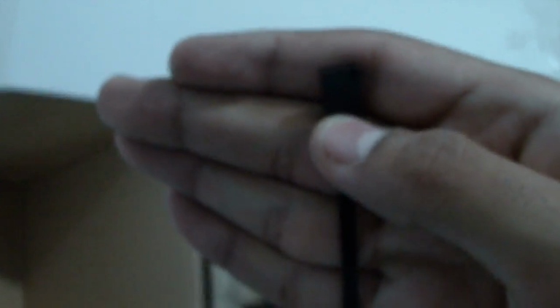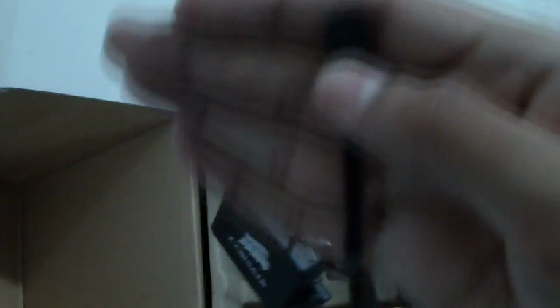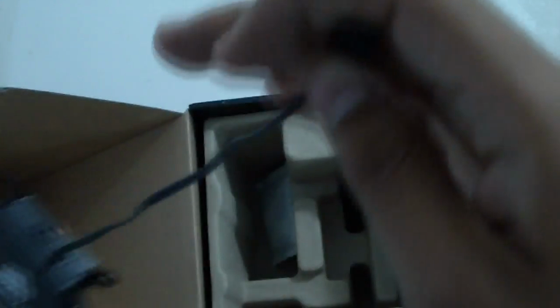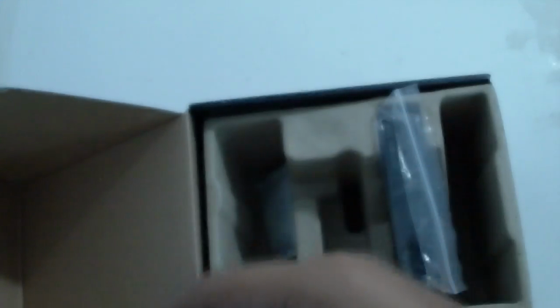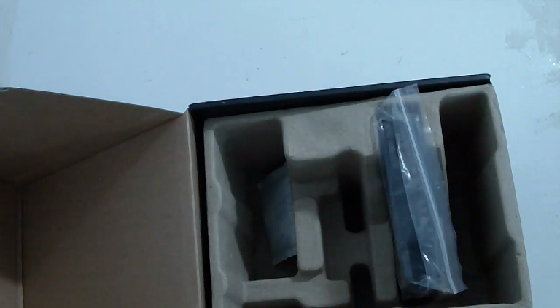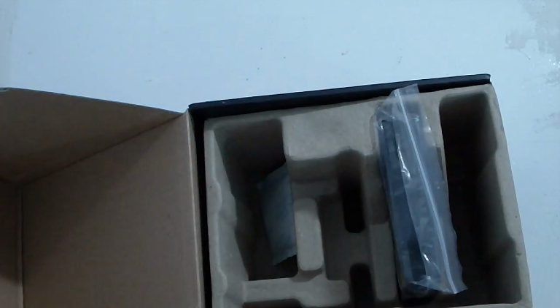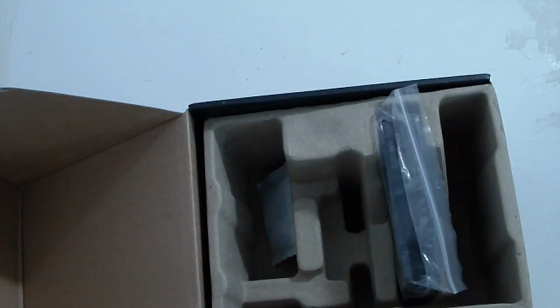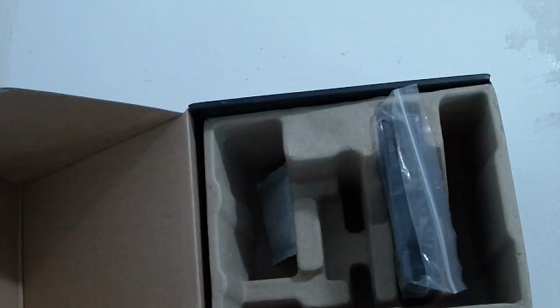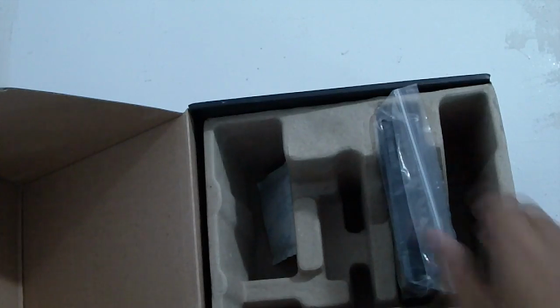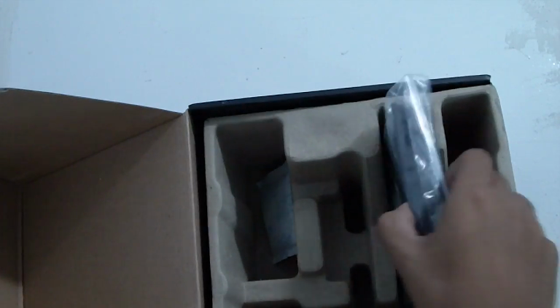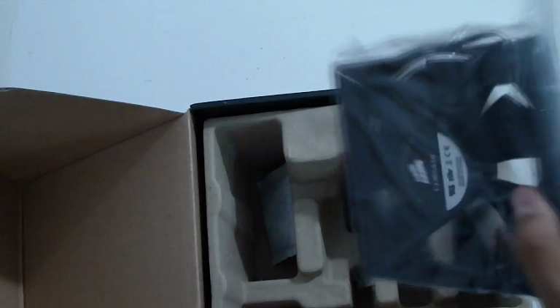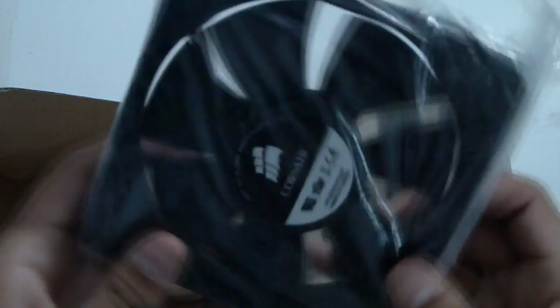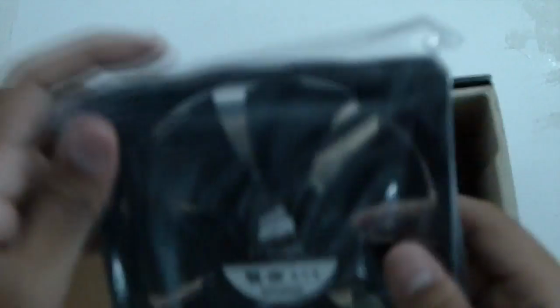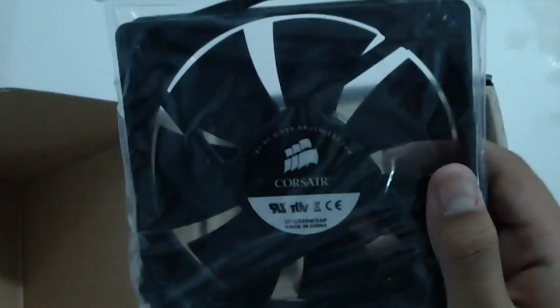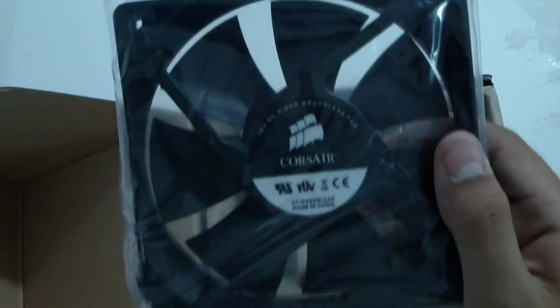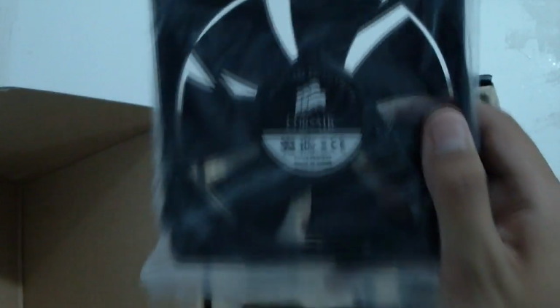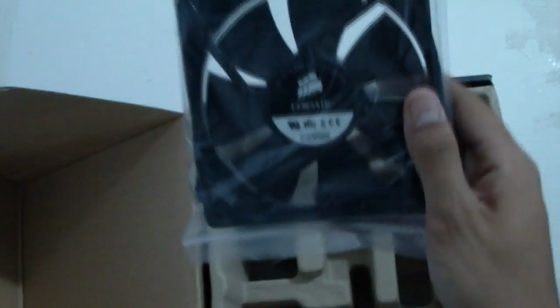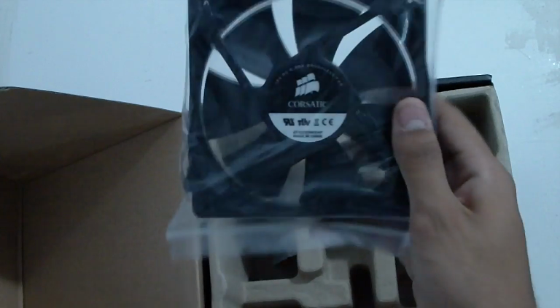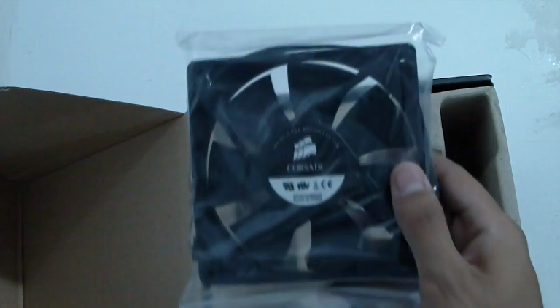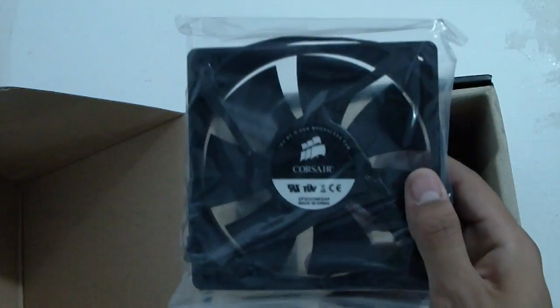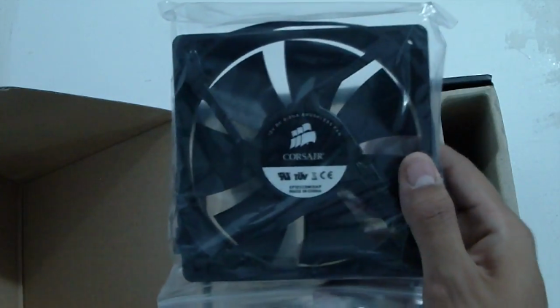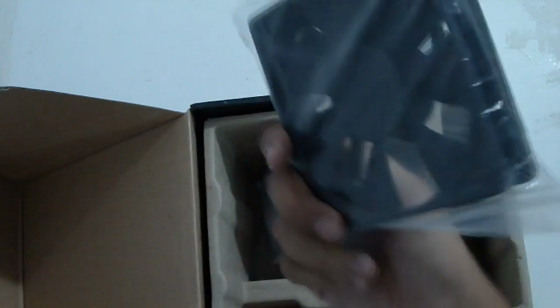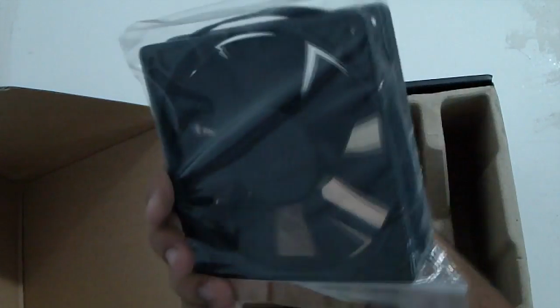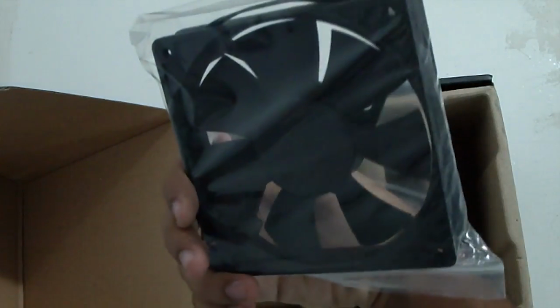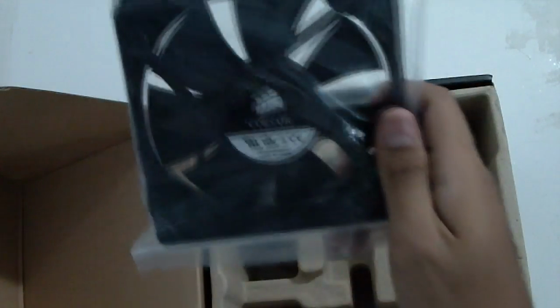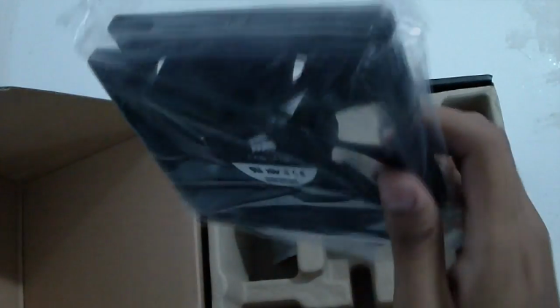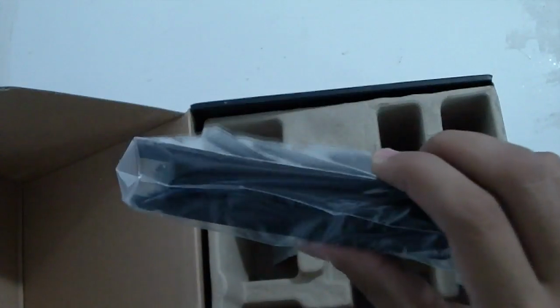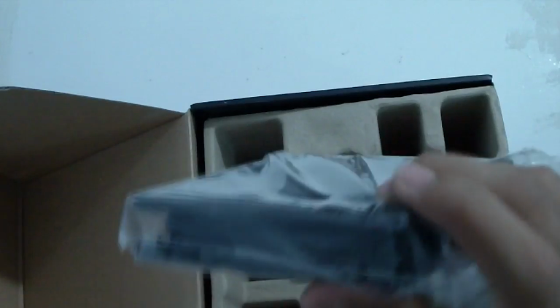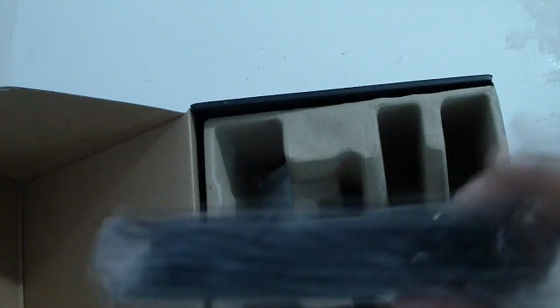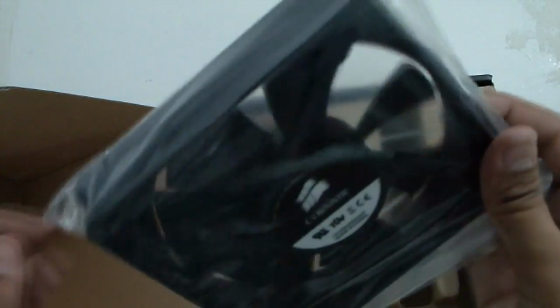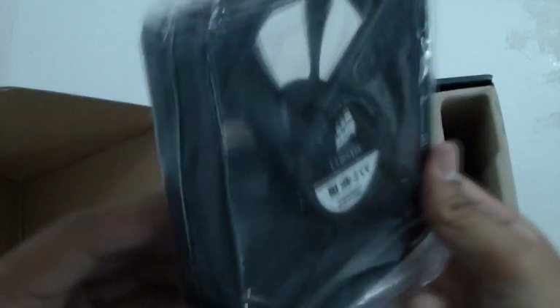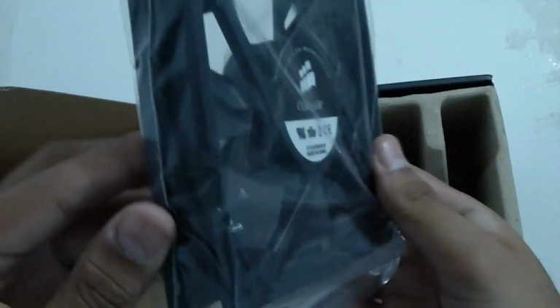And the Corsair stock fan, as you can see, is PWM 4-pin.